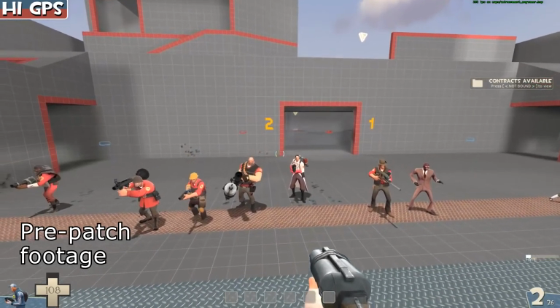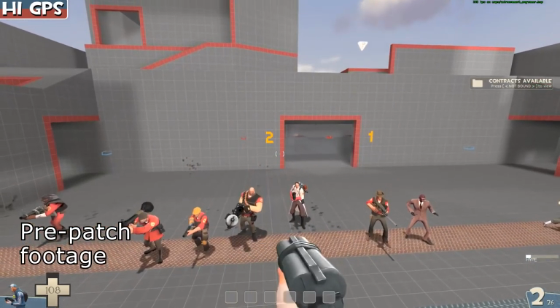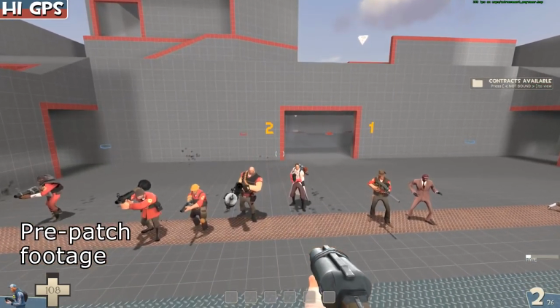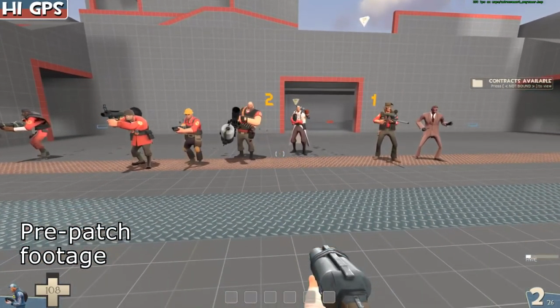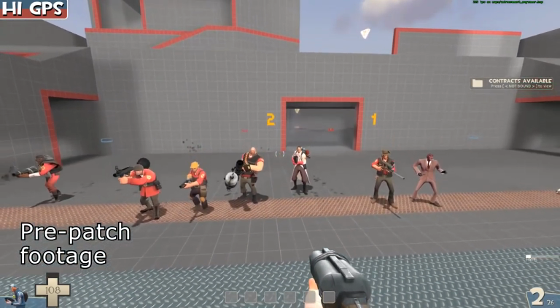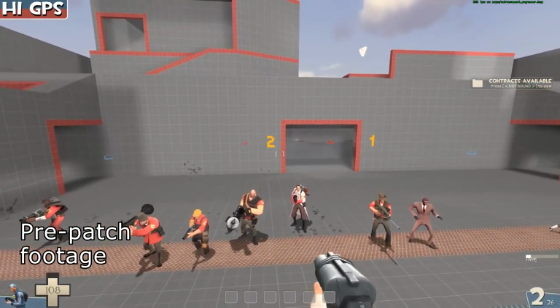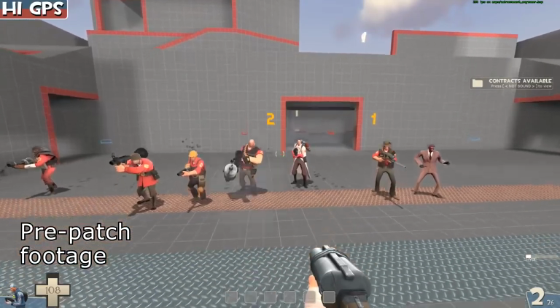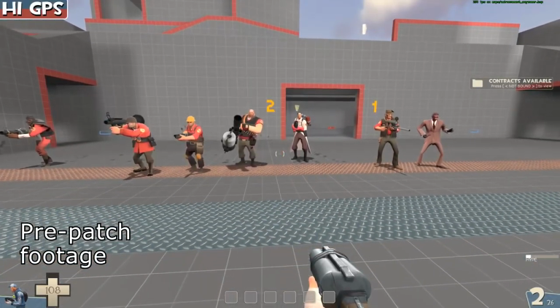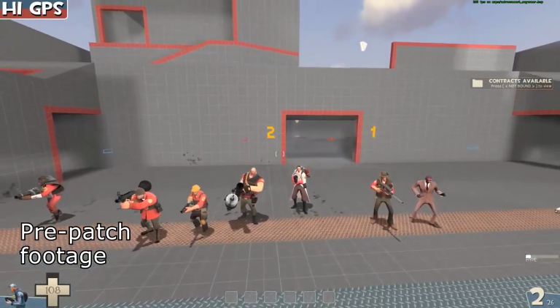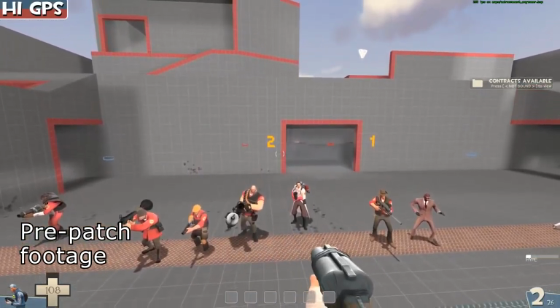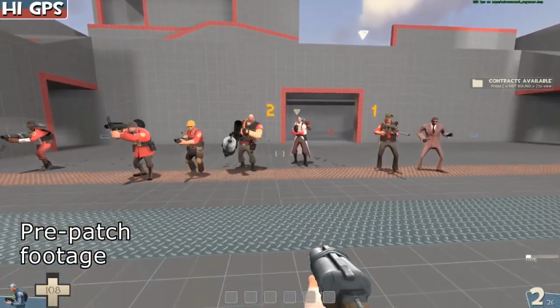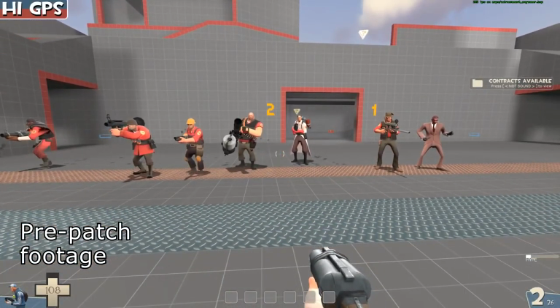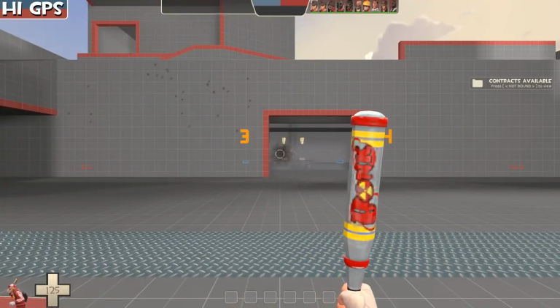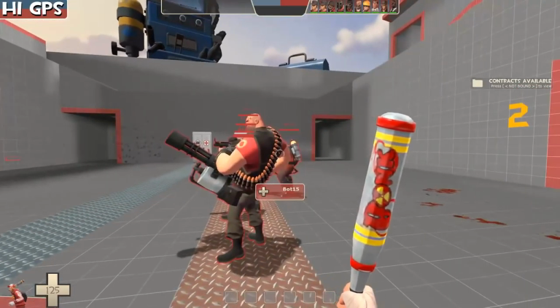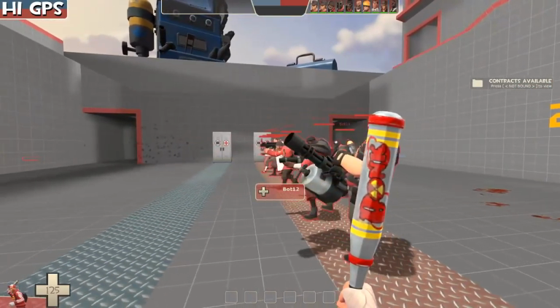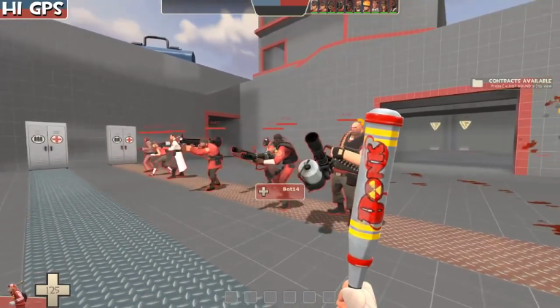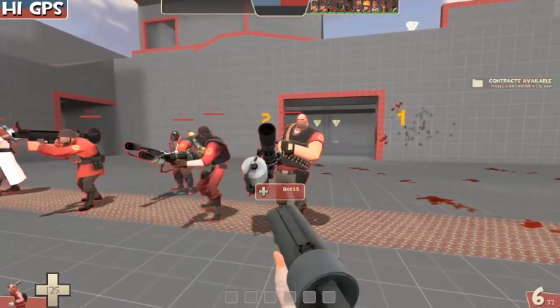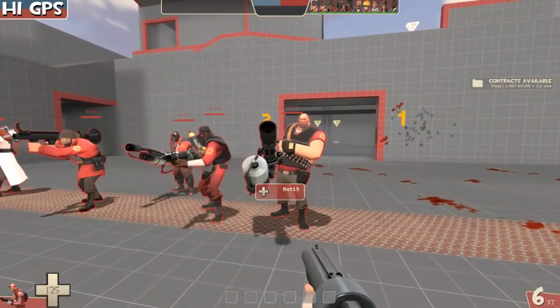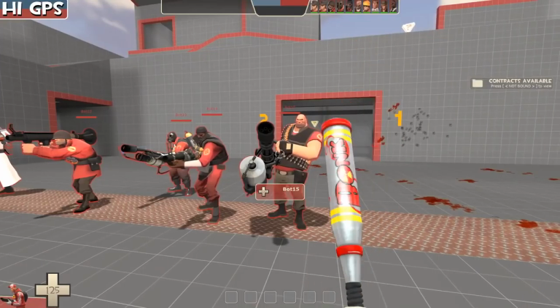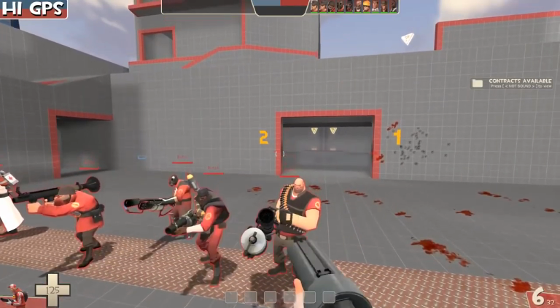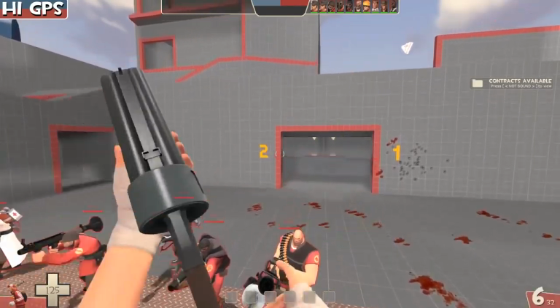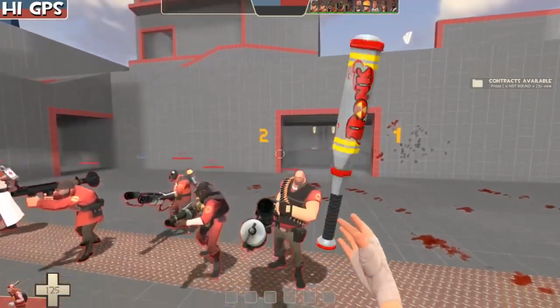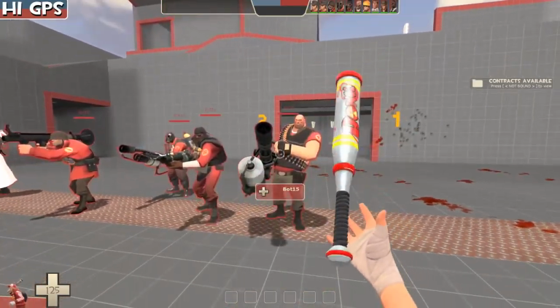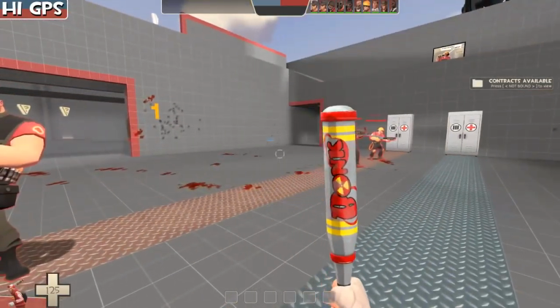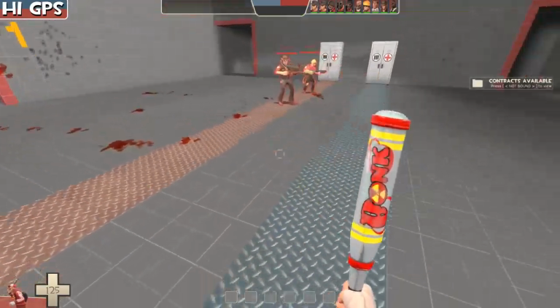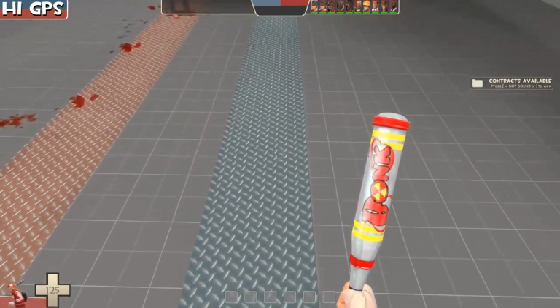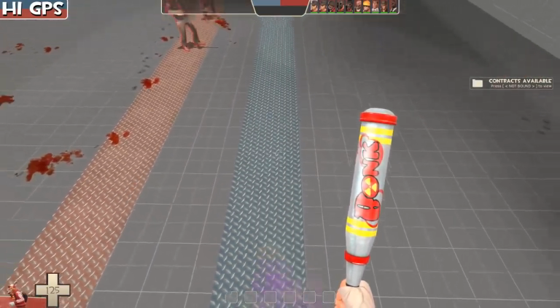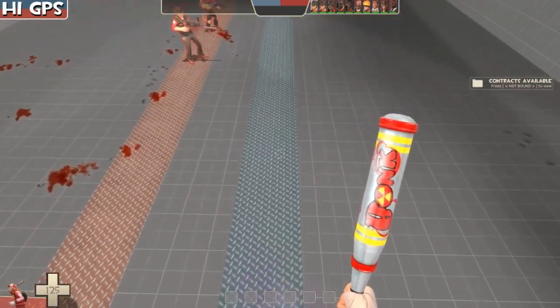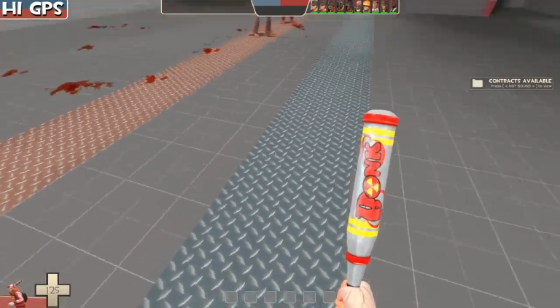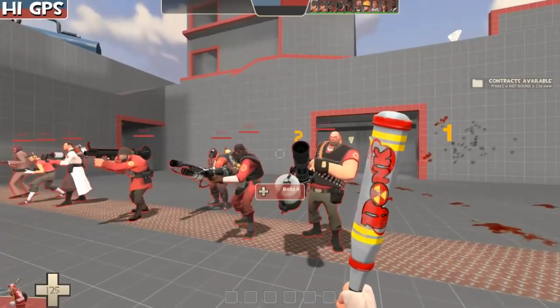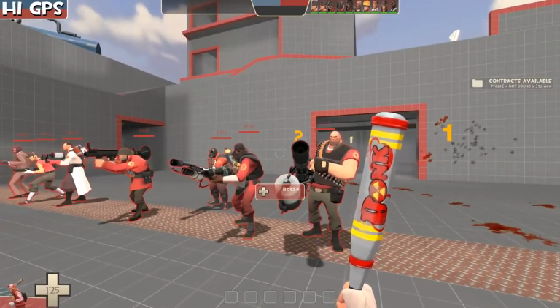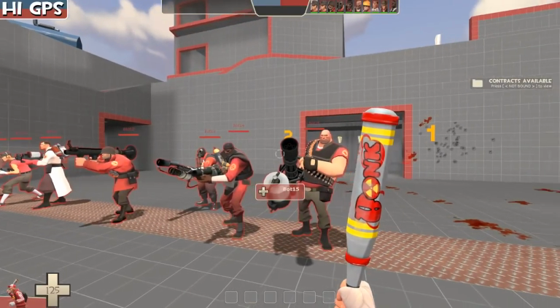Hopefully this gets patched the same way as the Atomizer was, because before the Atomizer fix, the triple jump could be triggered as soon as you held it in your hand, similar to how the Fists of Steel work now. But now you have to fully hold the Atomizer in your hand before you're allowed to do the triple jump.